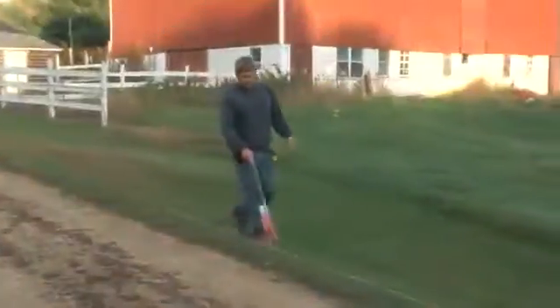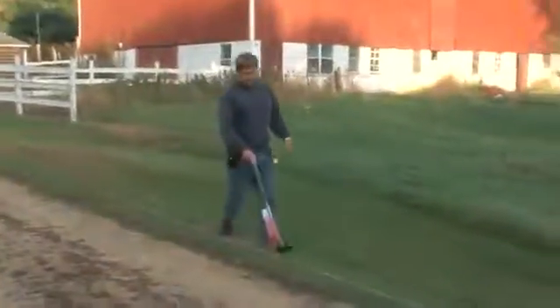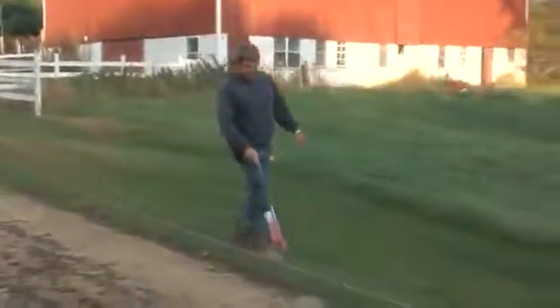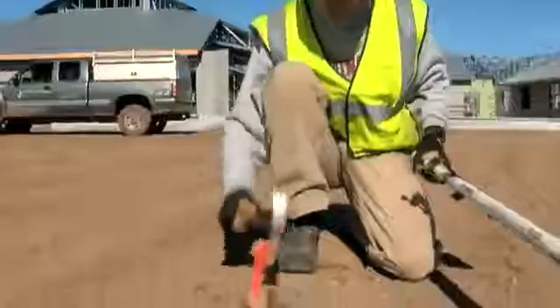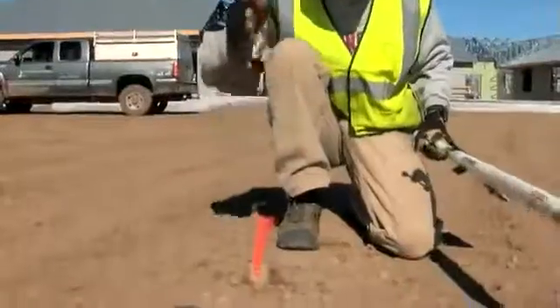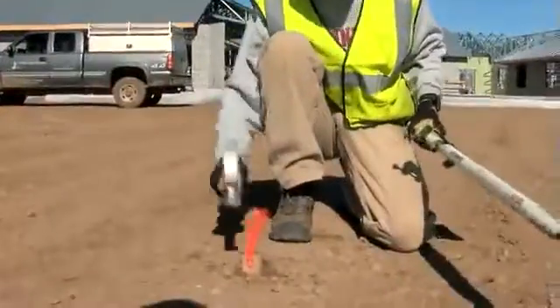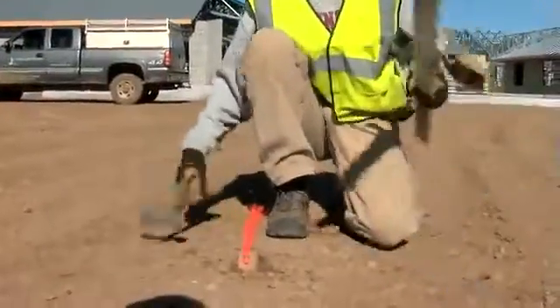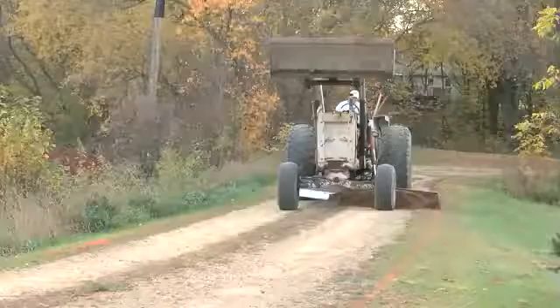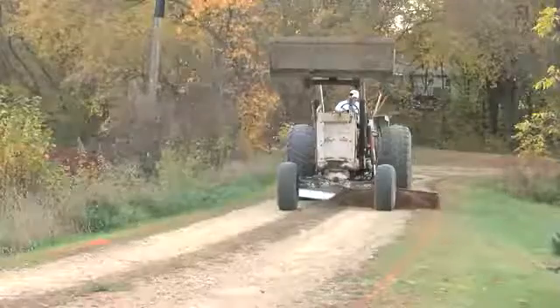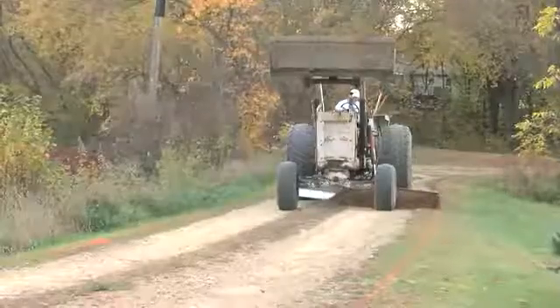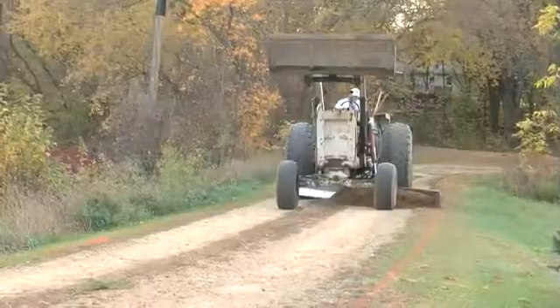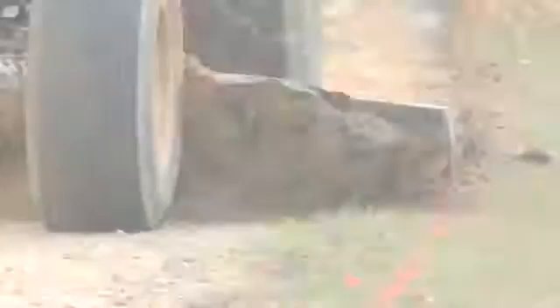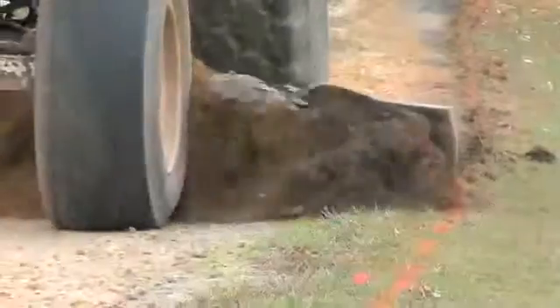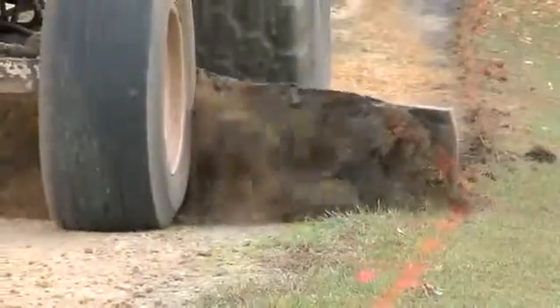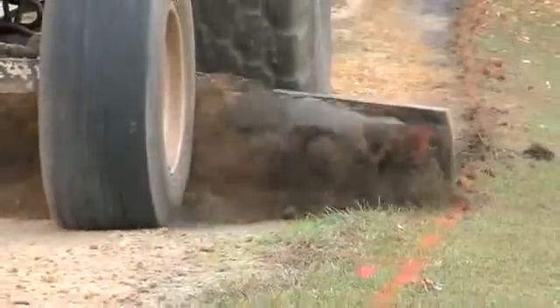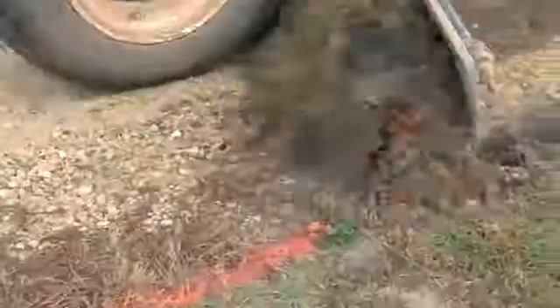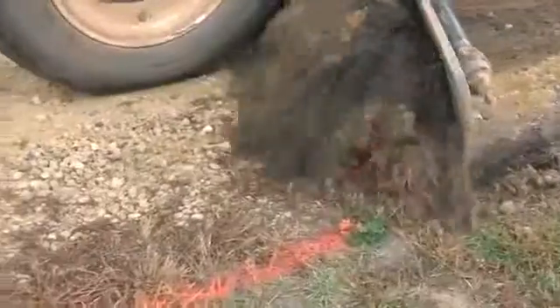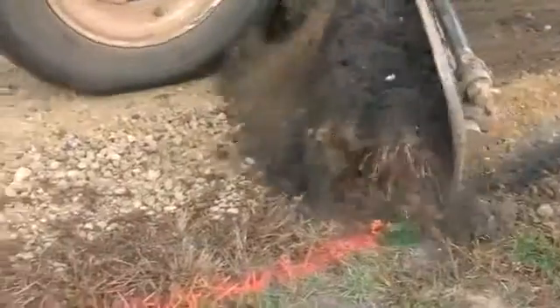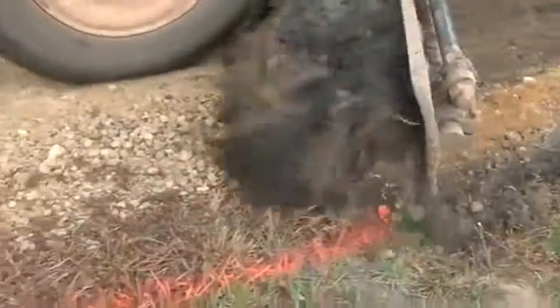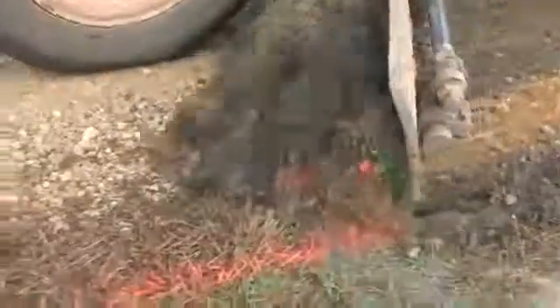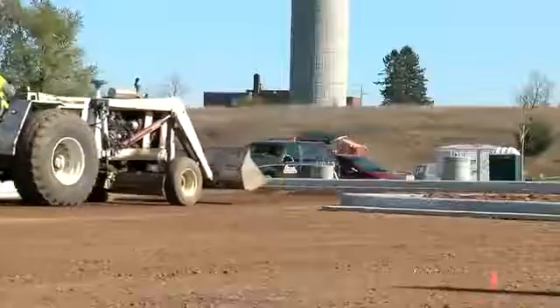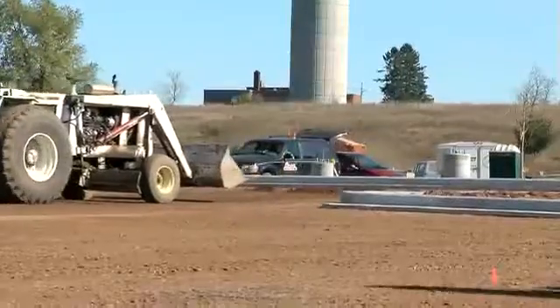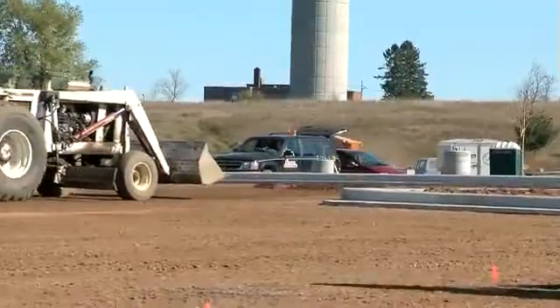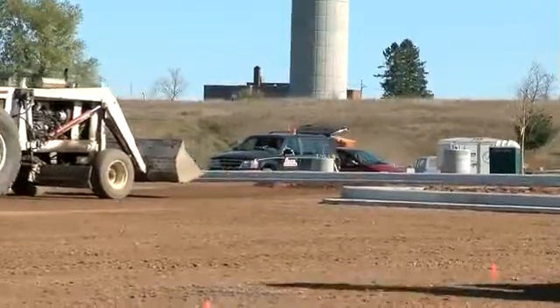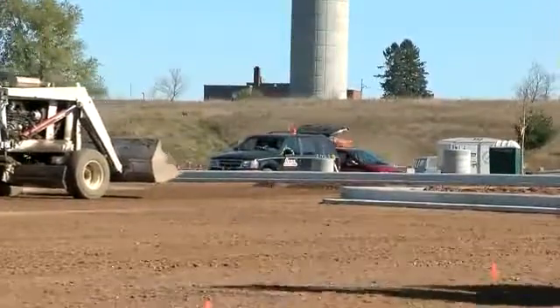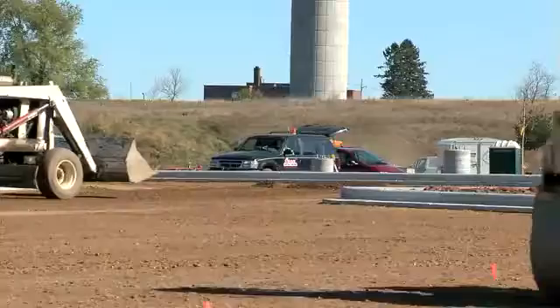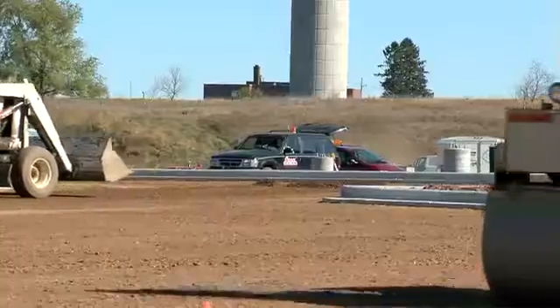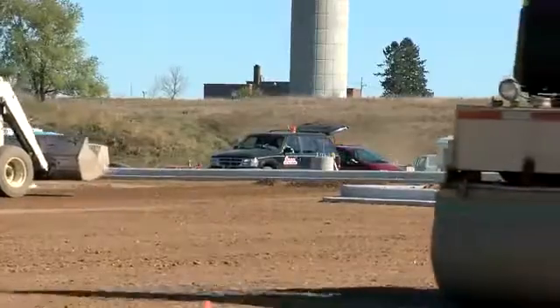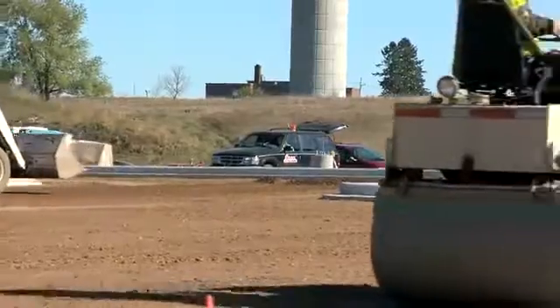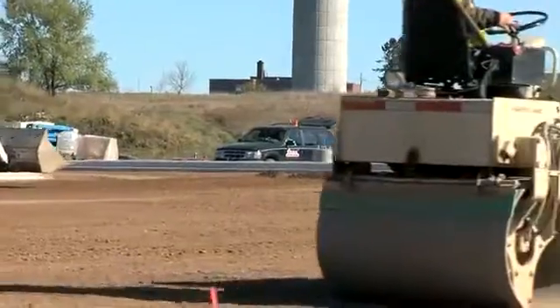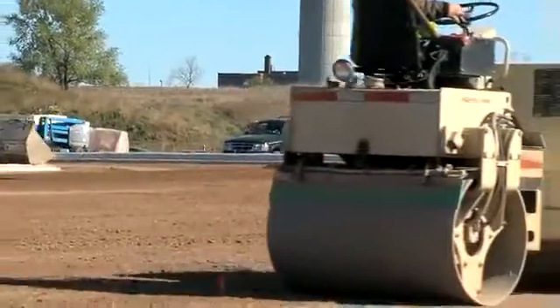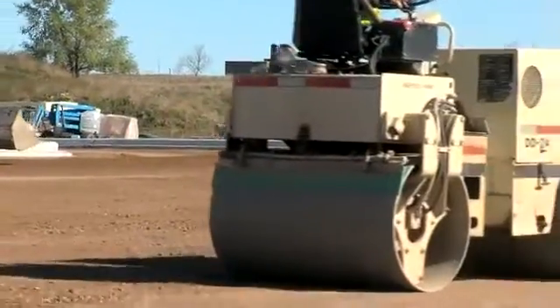Meanwhile, our site crew is preparing the area. This means first digging down 8 to 12 inches to allow for an appropriate base, and making sure the subsoil and foundation is stable by proof-rolling the subsoil.